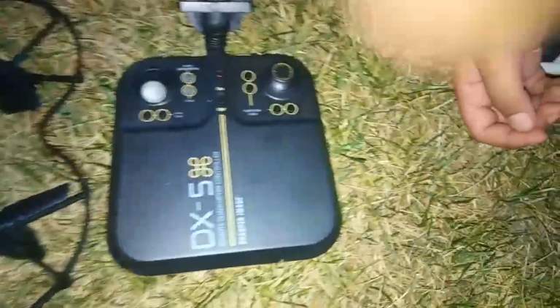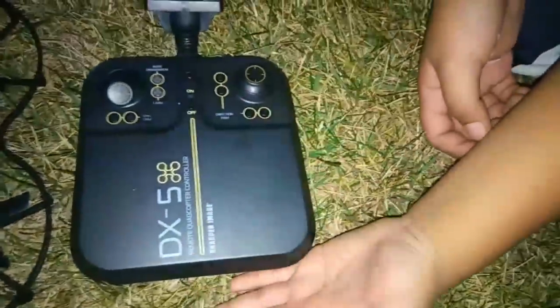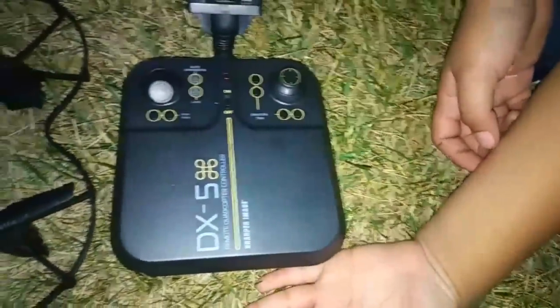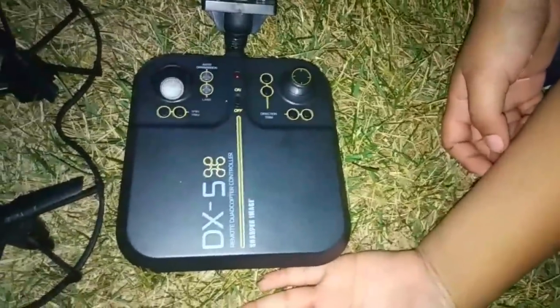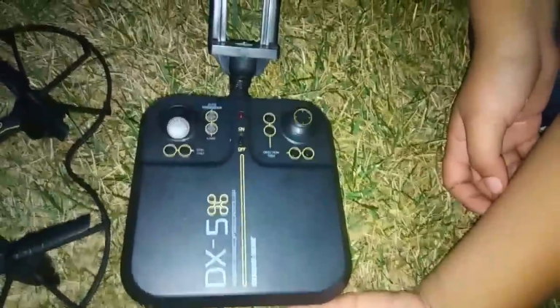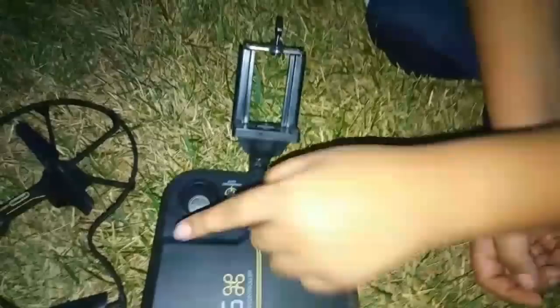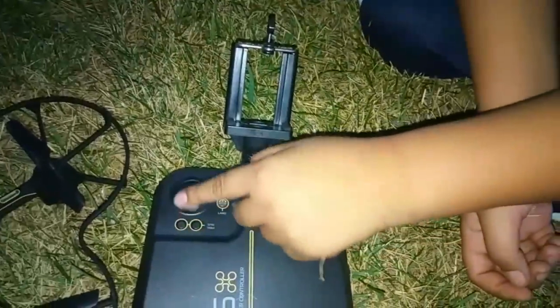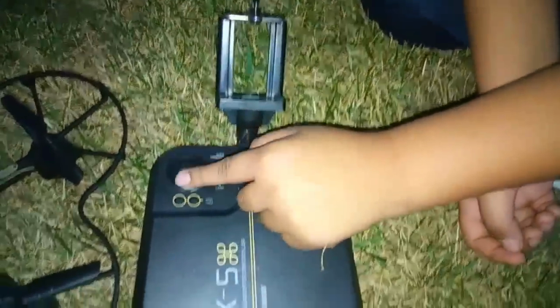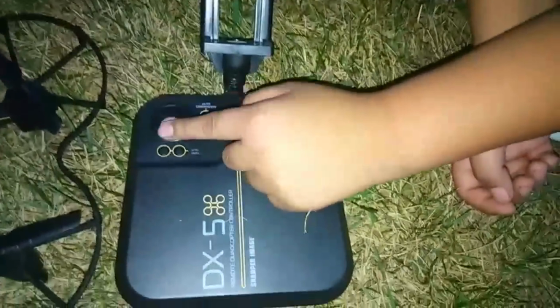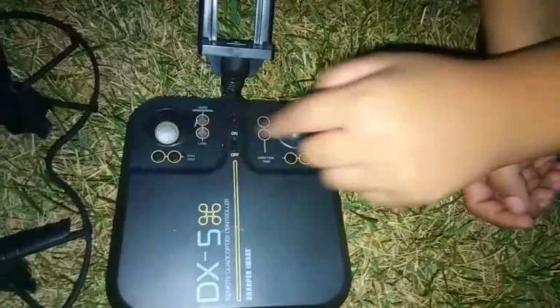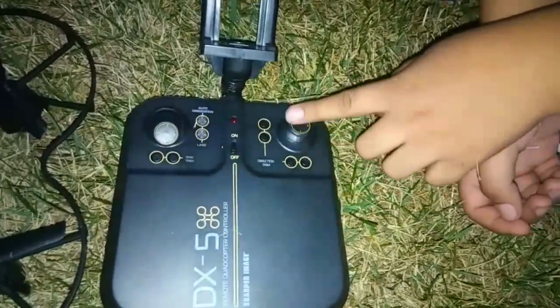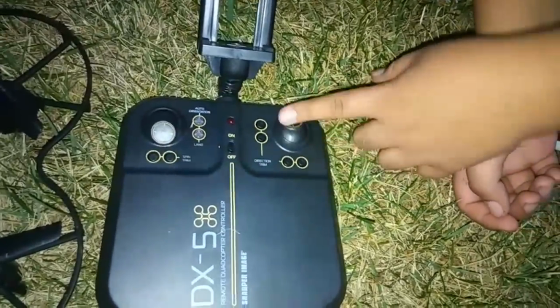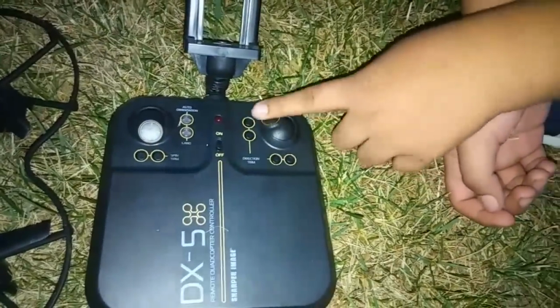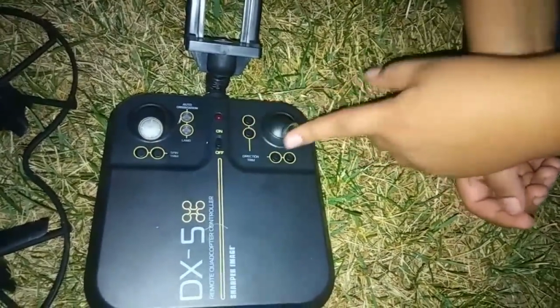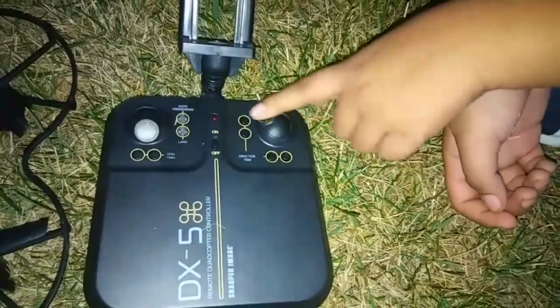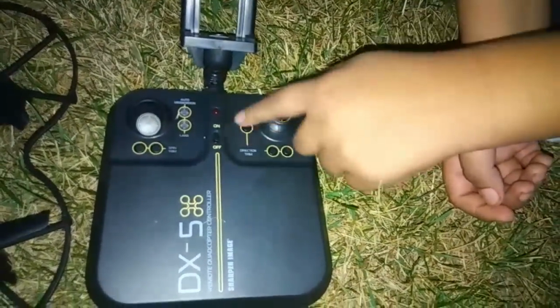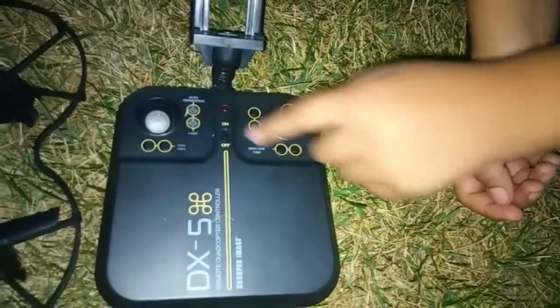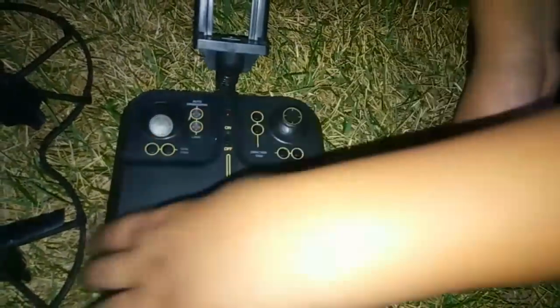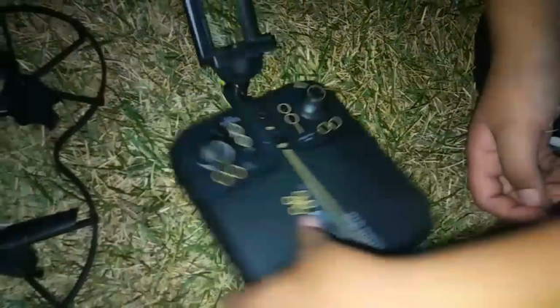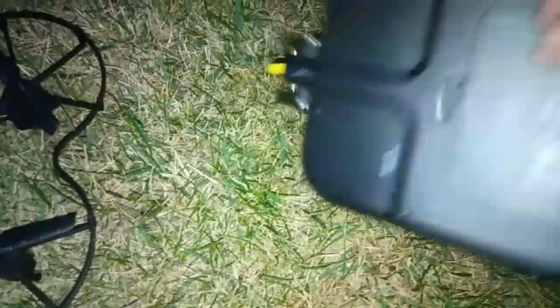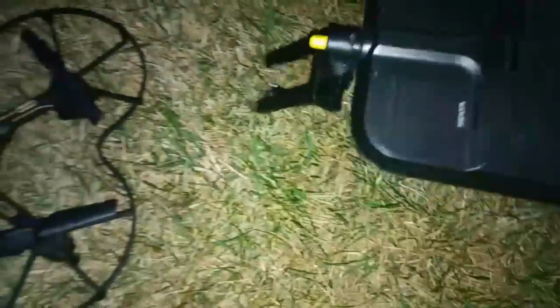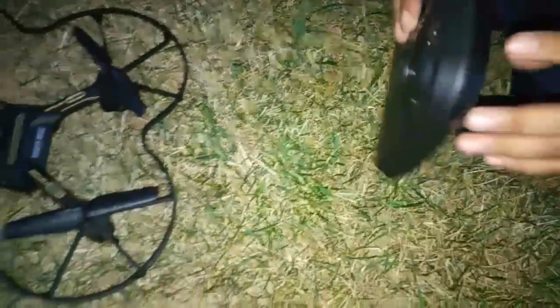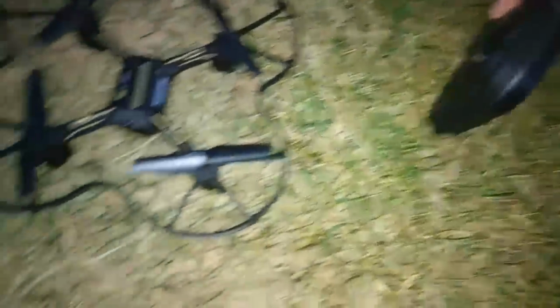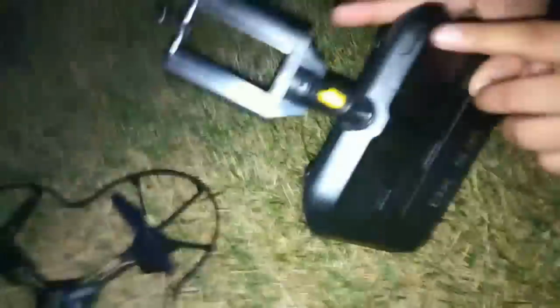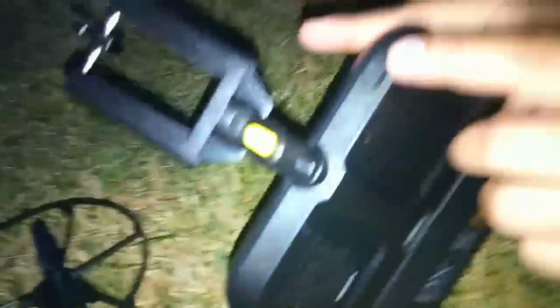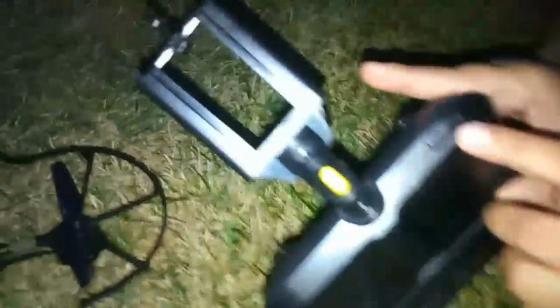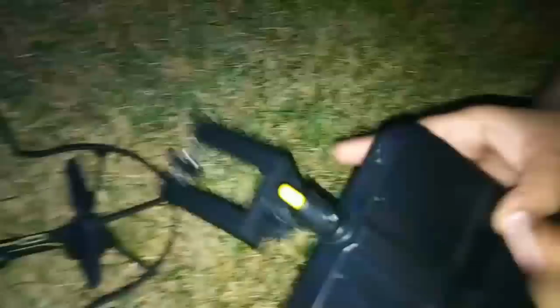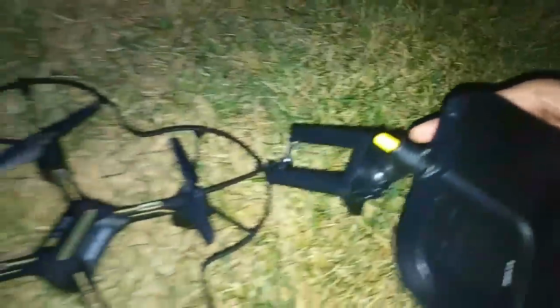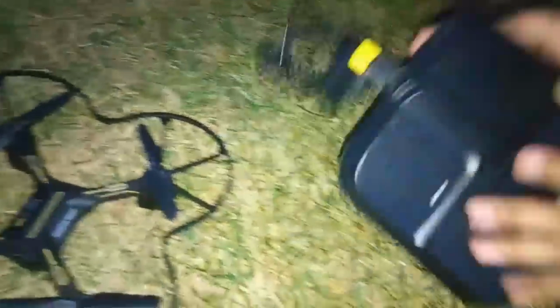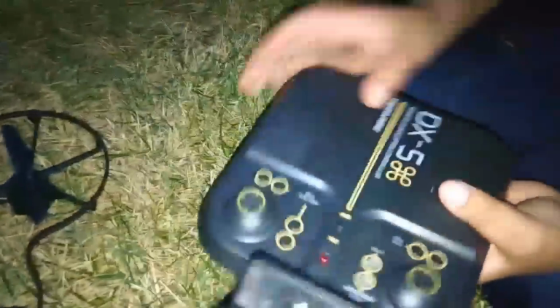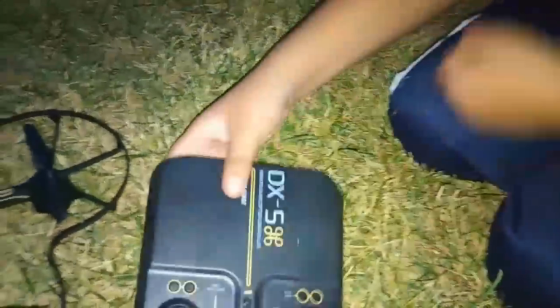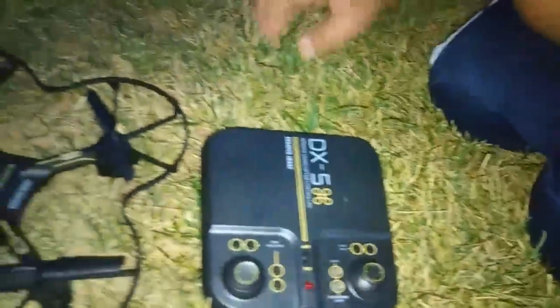The remote hasn't changed that much — it still has the holder, the two joysticks, the directional controls, auto land, and auto fly. You still need batteries for it. It's basically the same remote as the other ones.